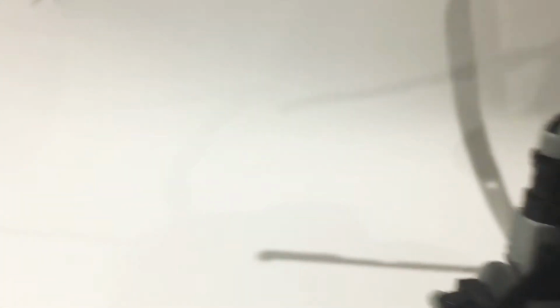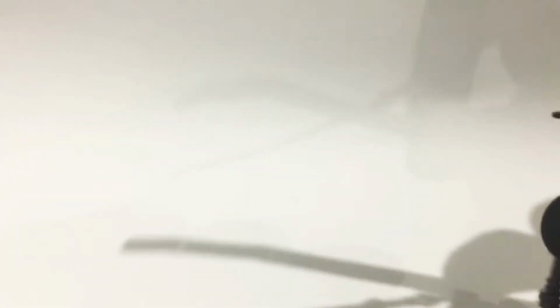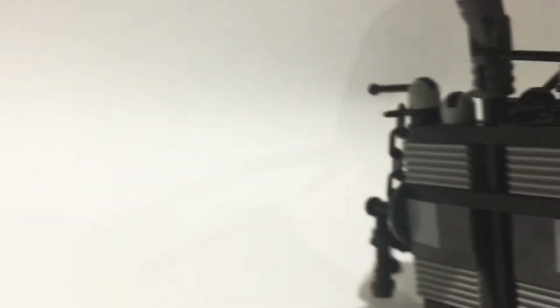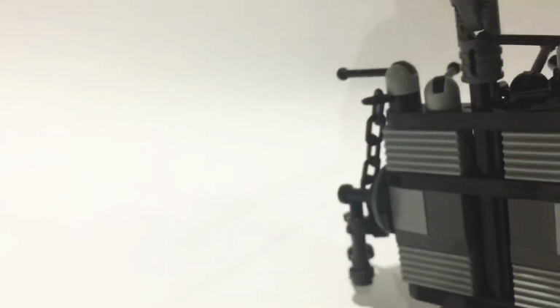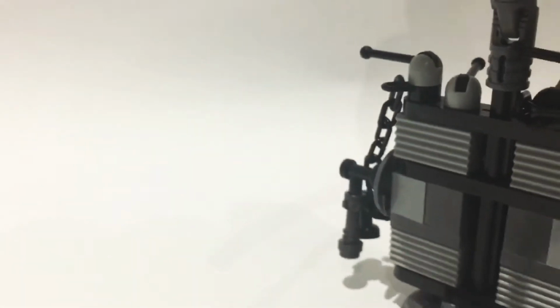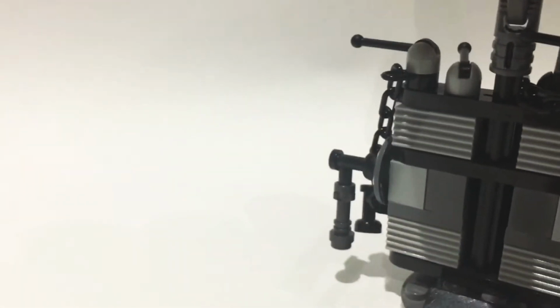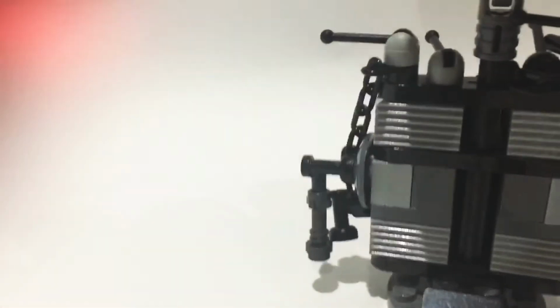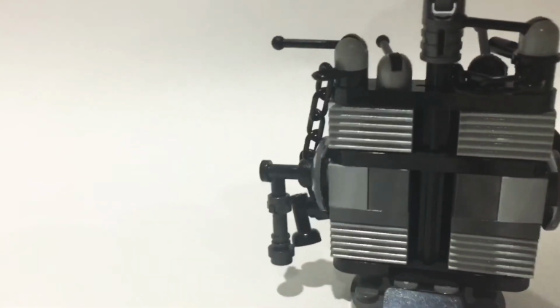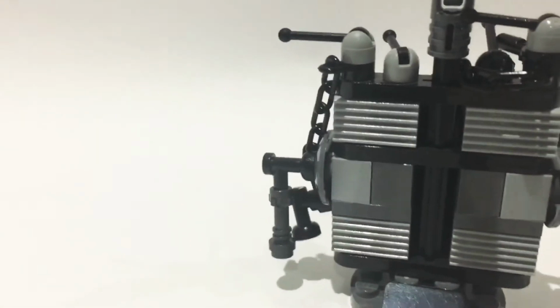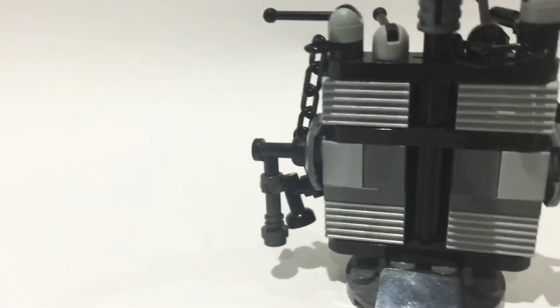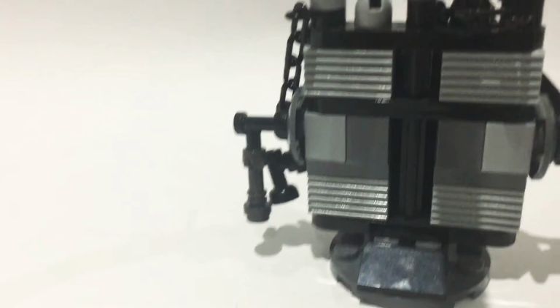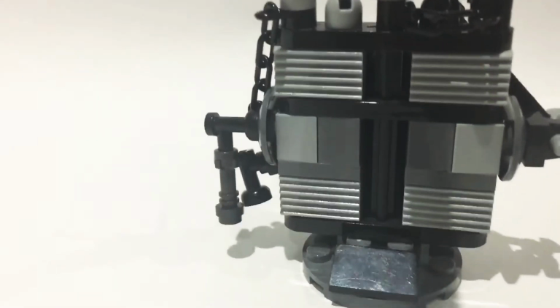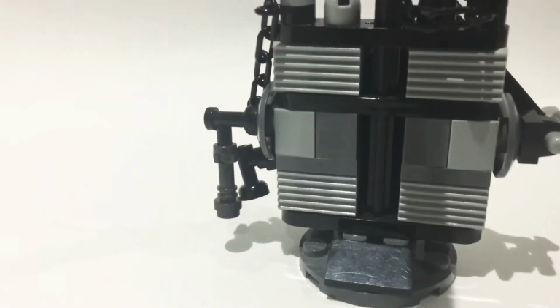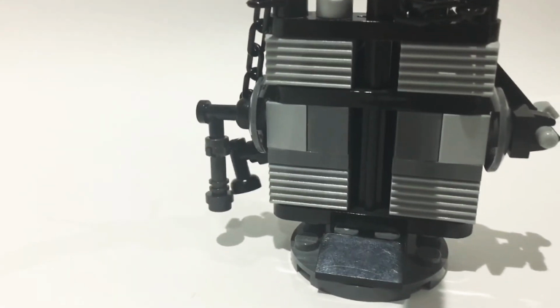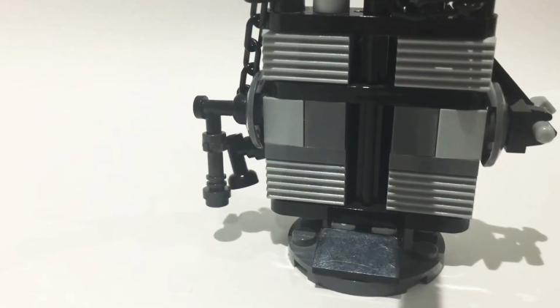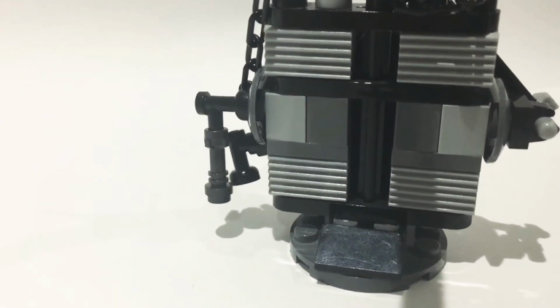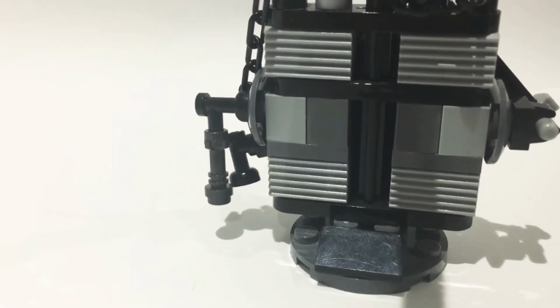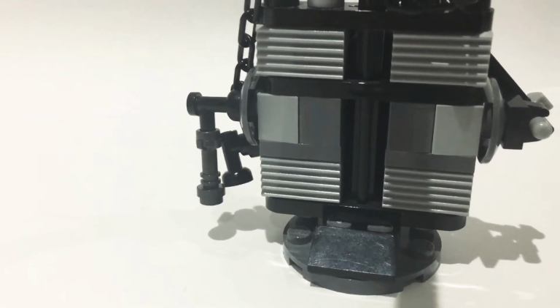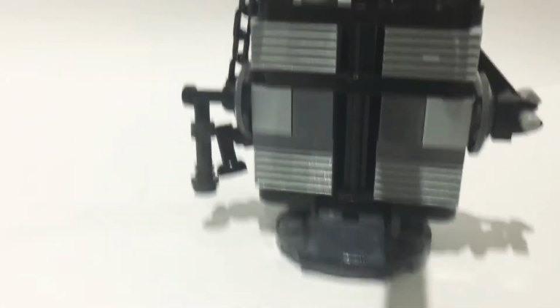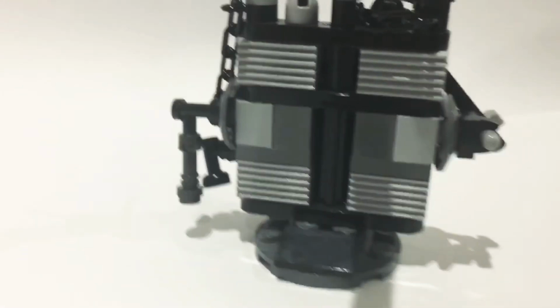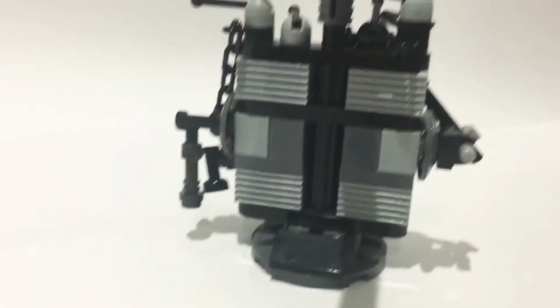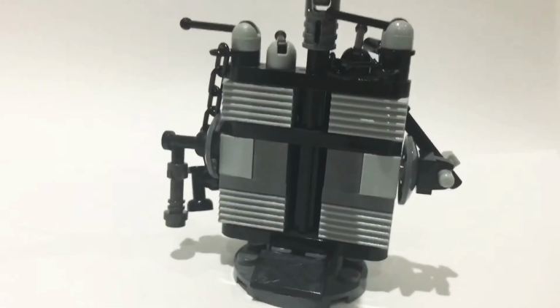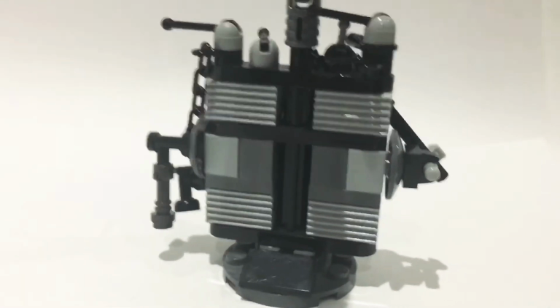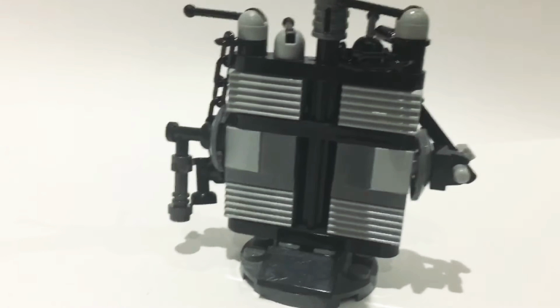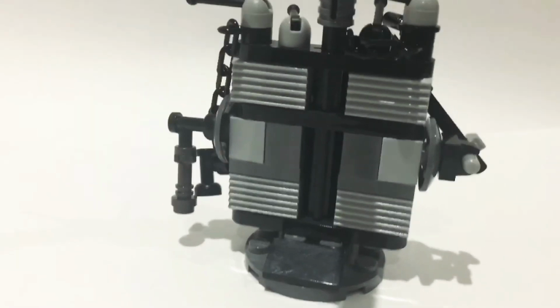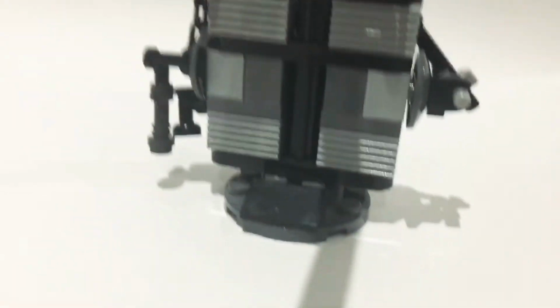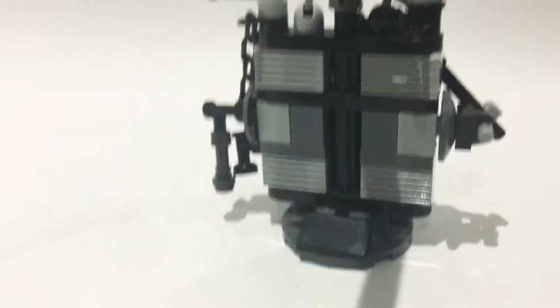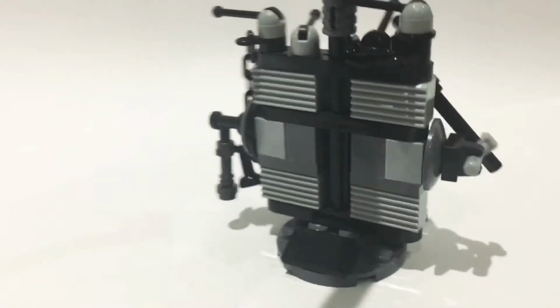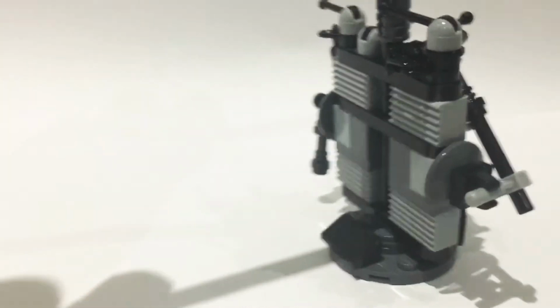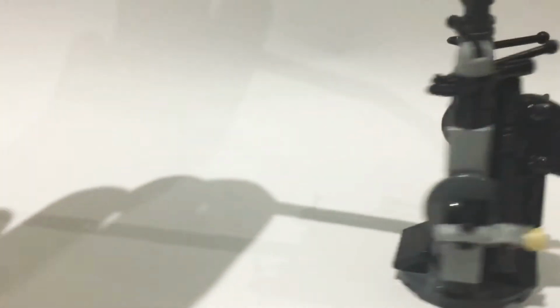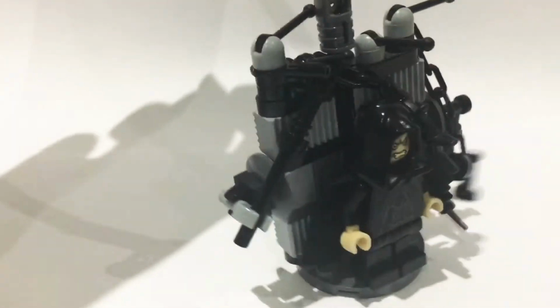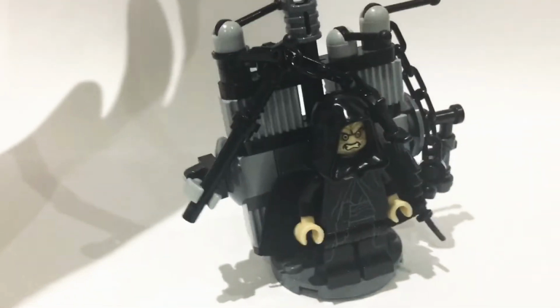So first of all, the main stand part is from the Darth Vader transformation set. I just pulled it off that set and then added a lot of details onto it.